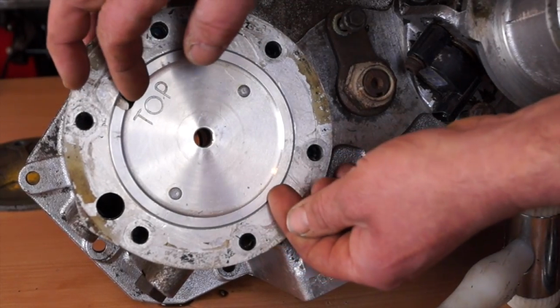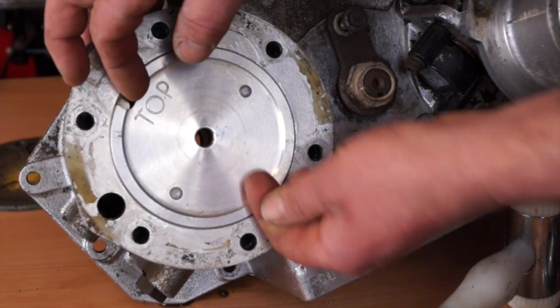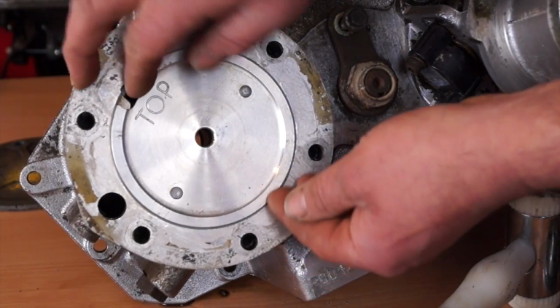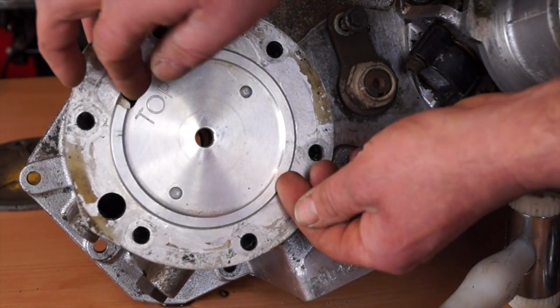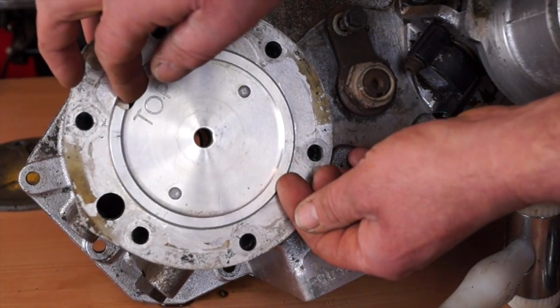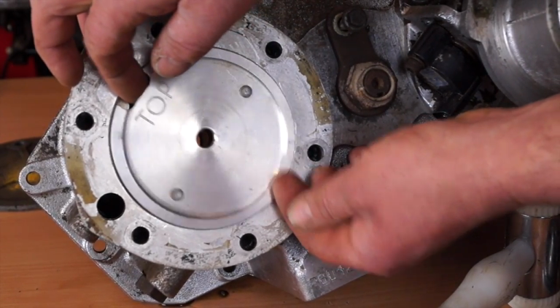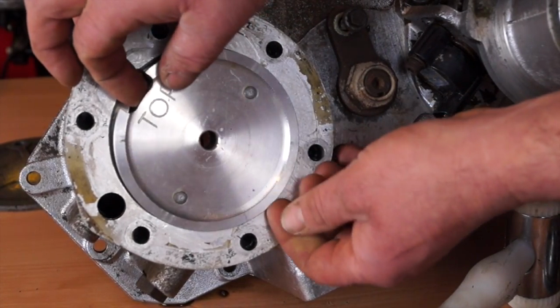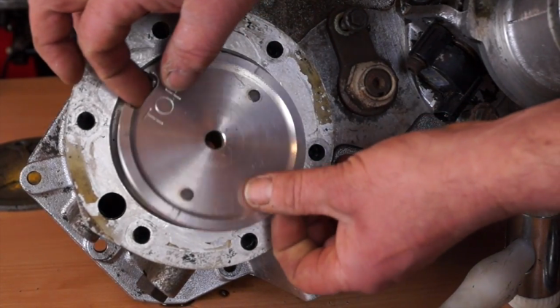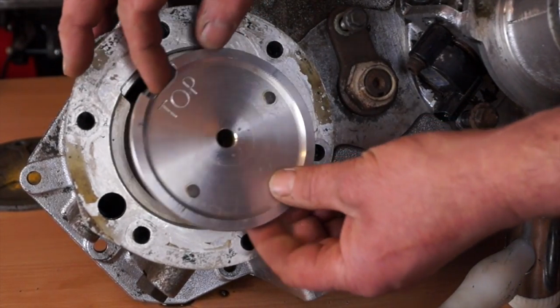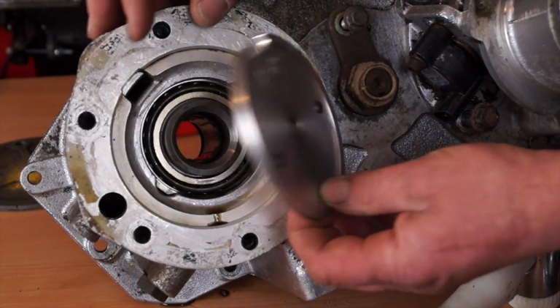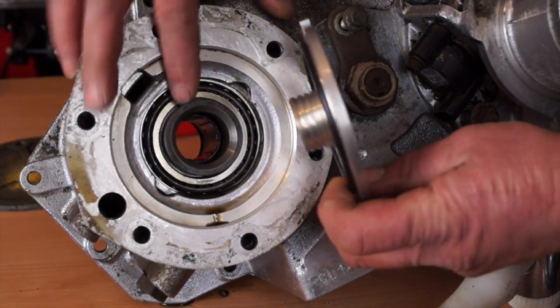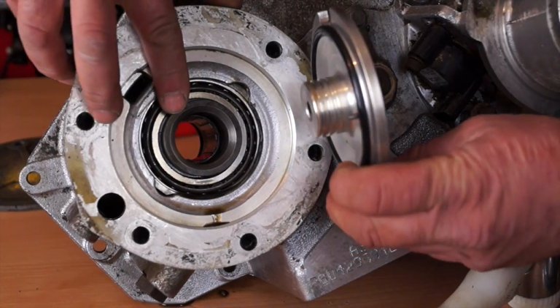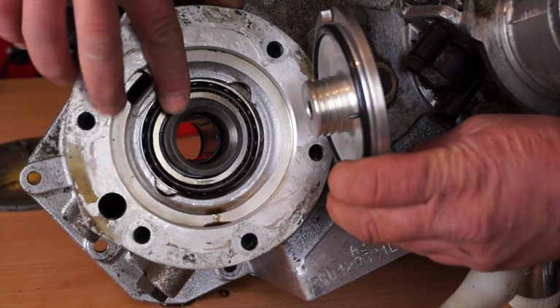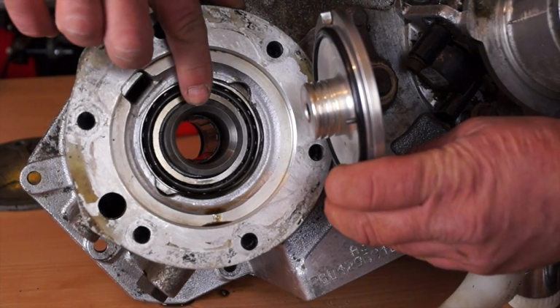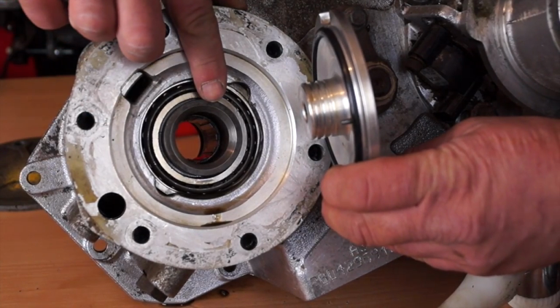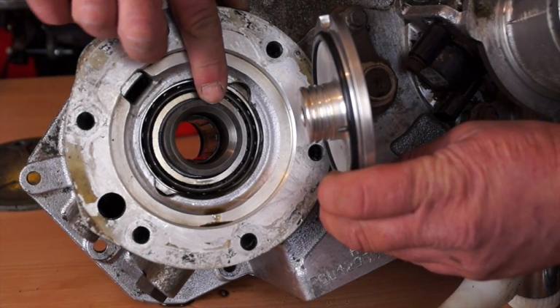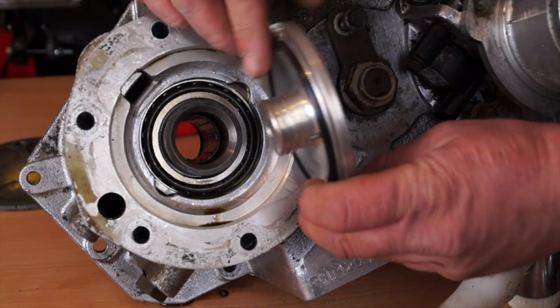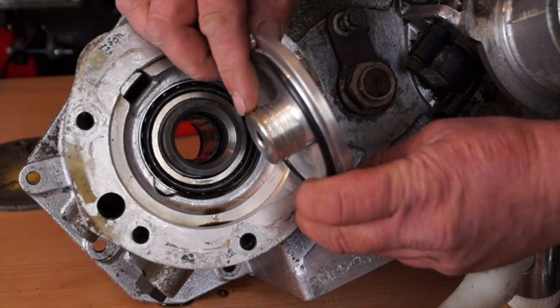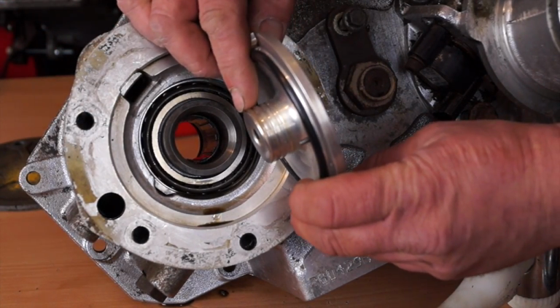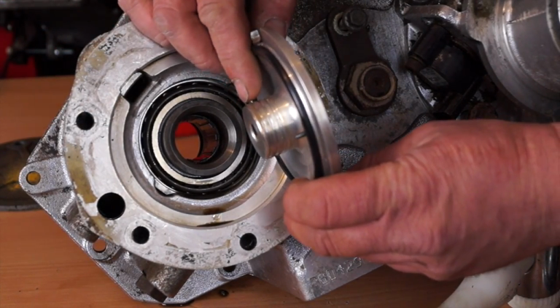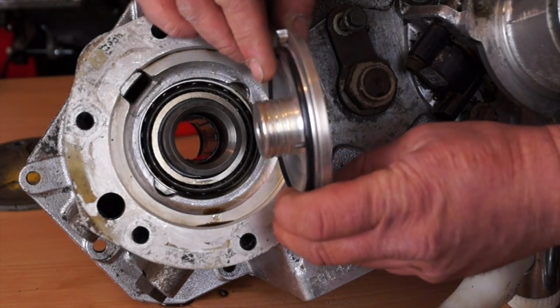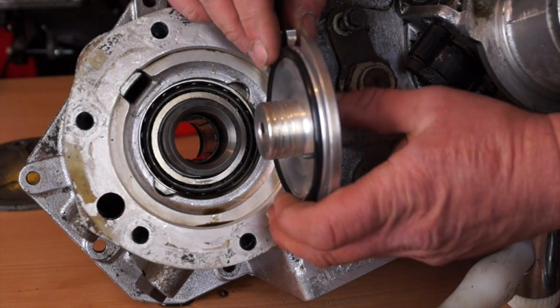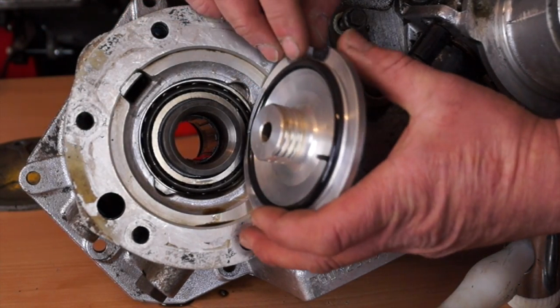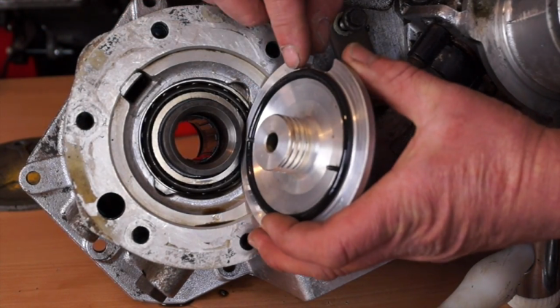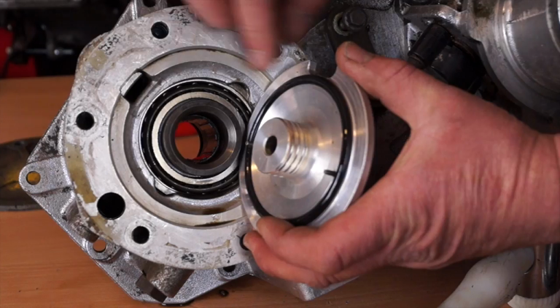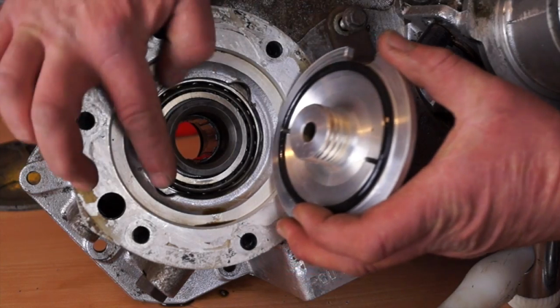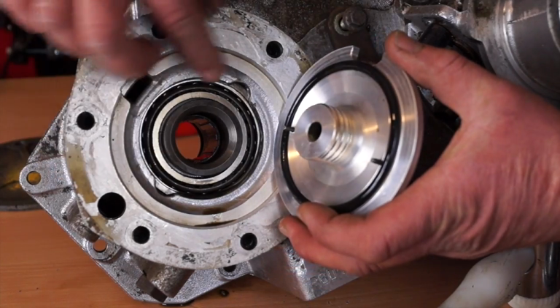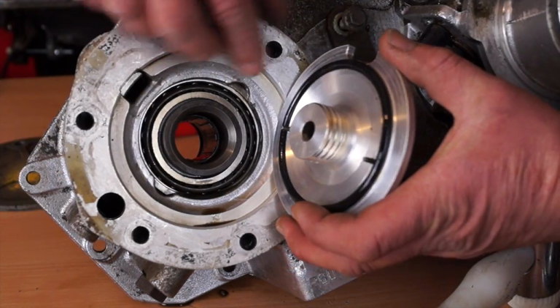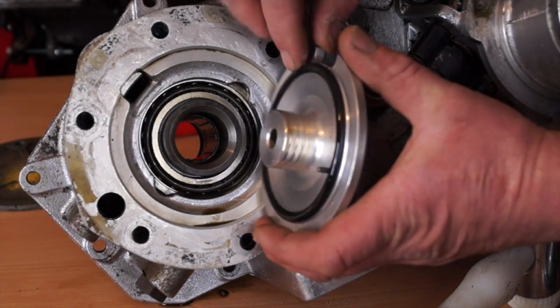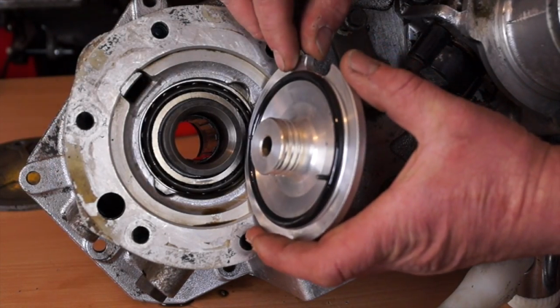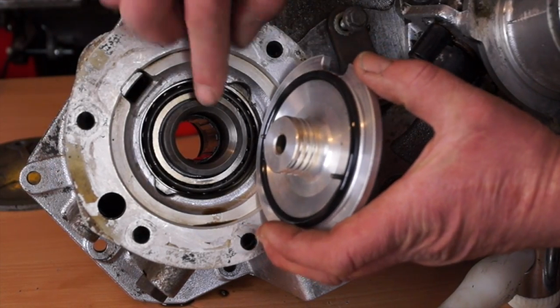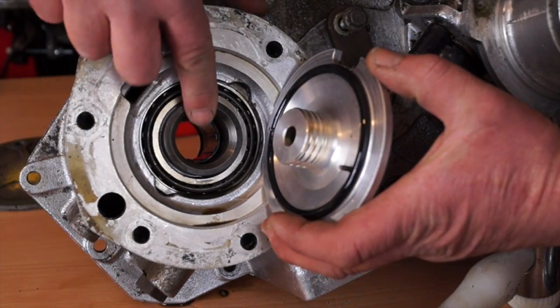That is fairly loosely fitted. You can lift it out like so, and this will show the input gear and the splines. This part here feeds the oil into the splined area.